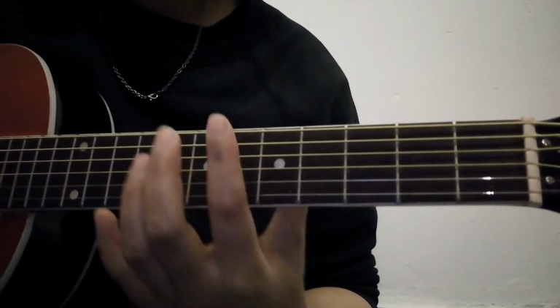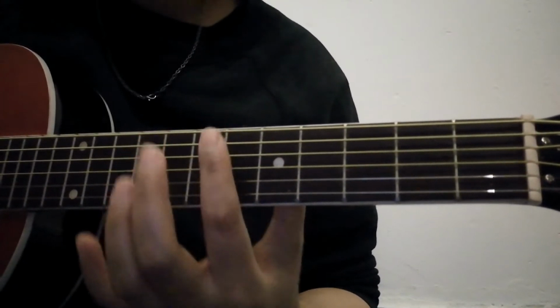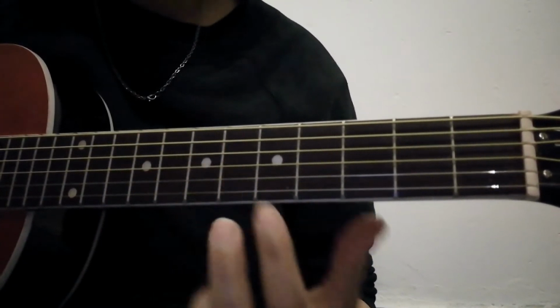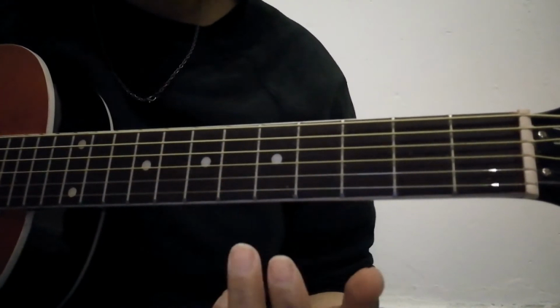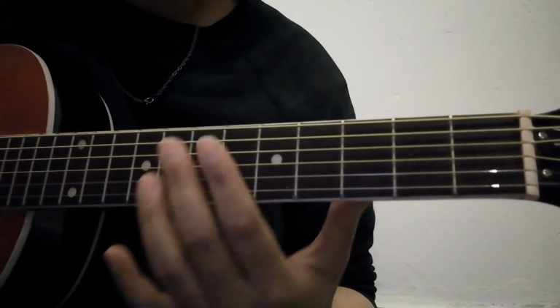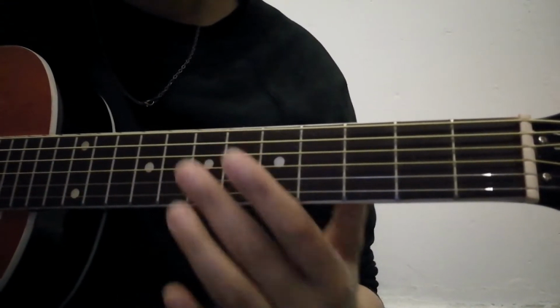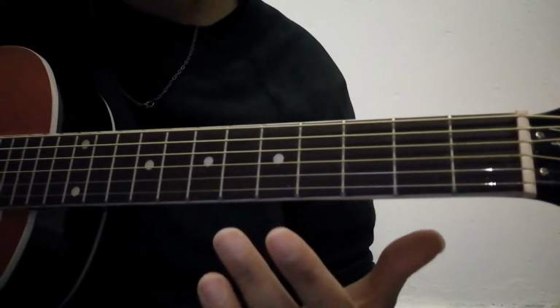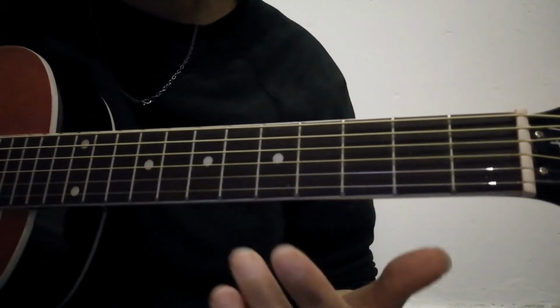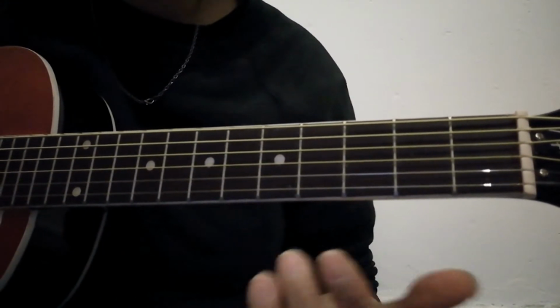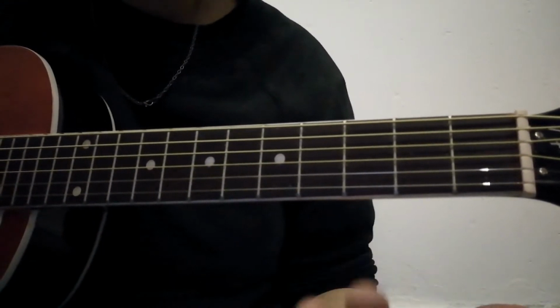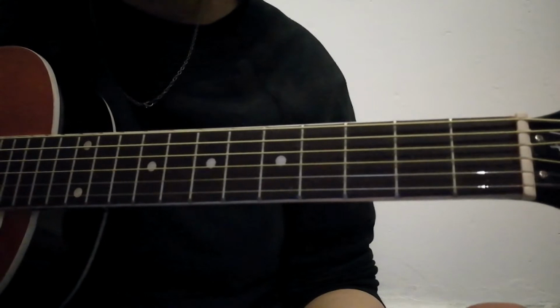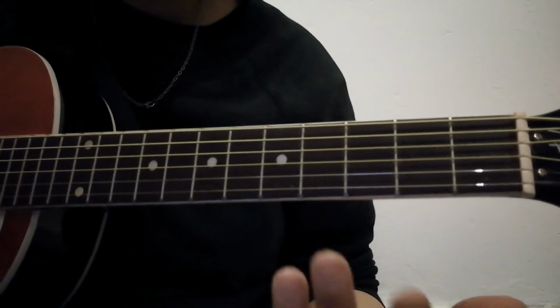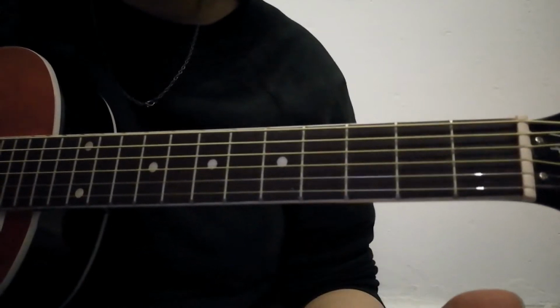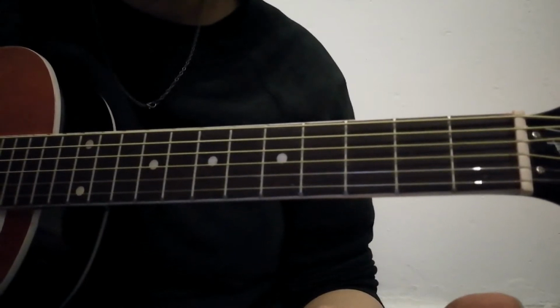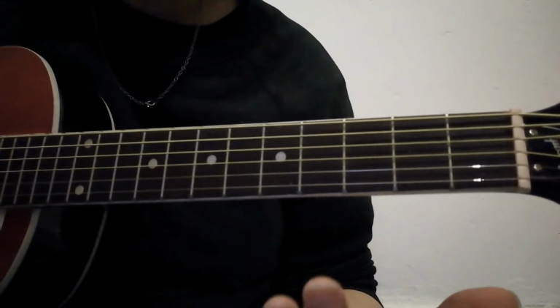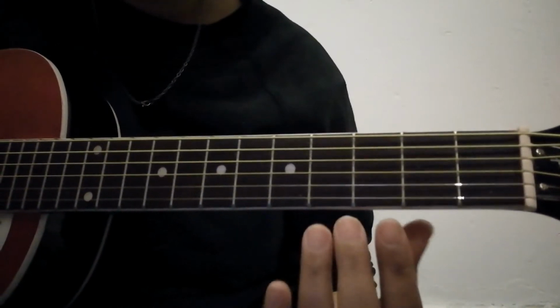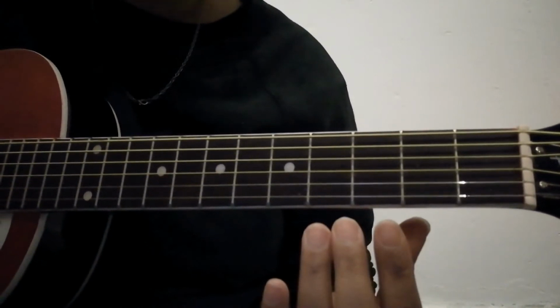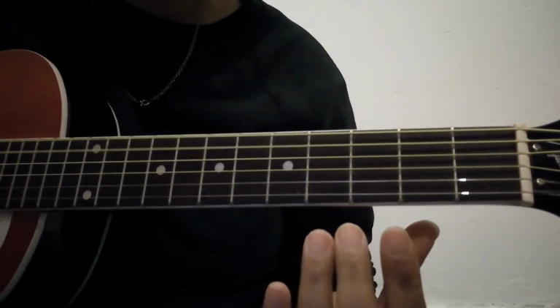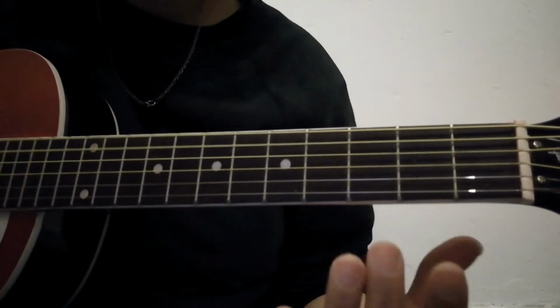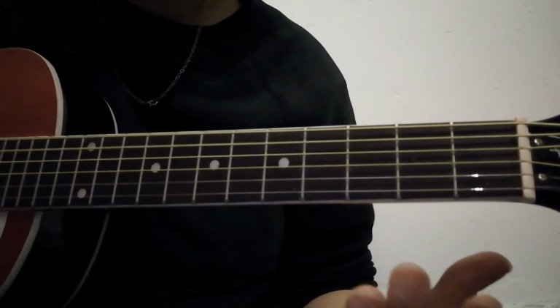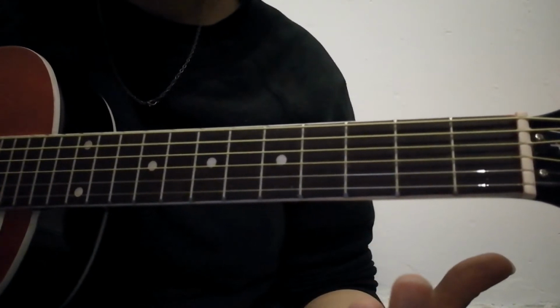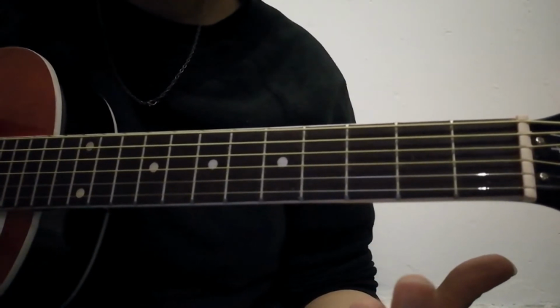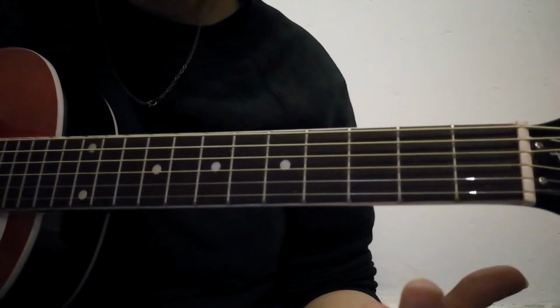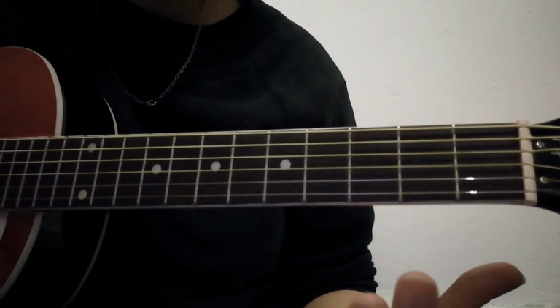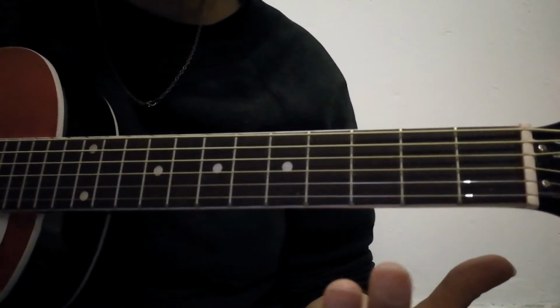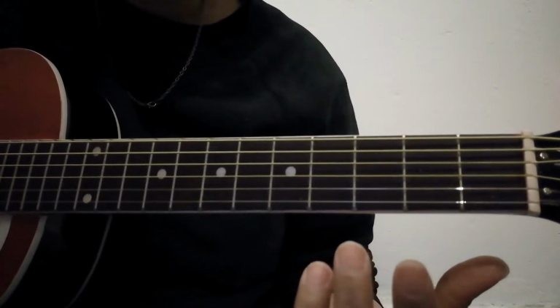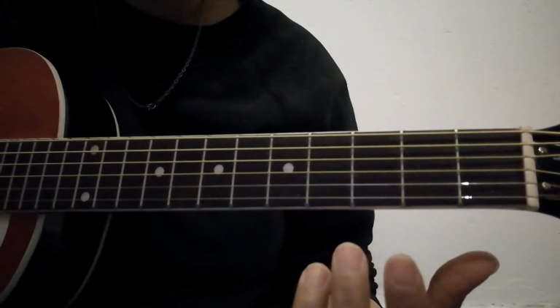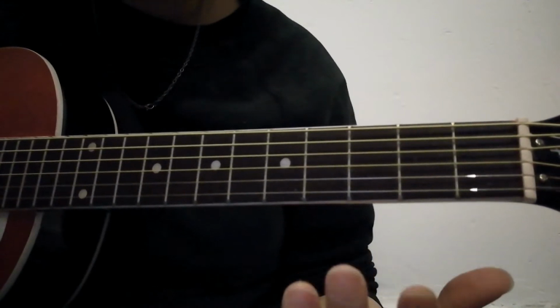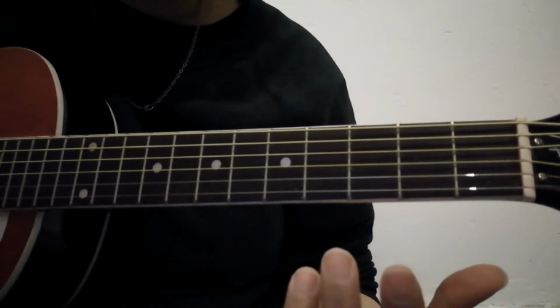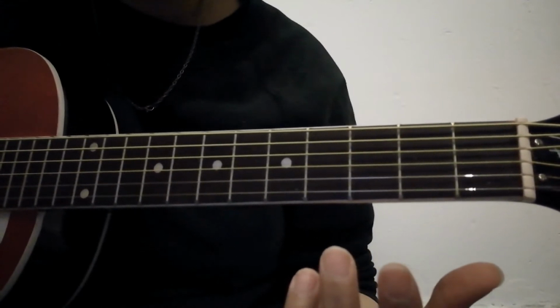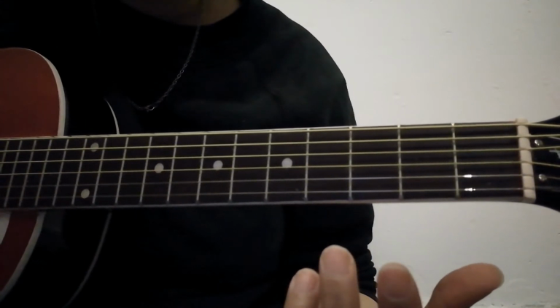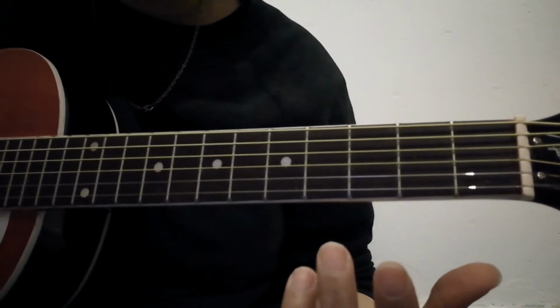Starting here on the 6th fret — in terms of tuning, it should sound something like that when you pick up your guitar and ring all the strings.